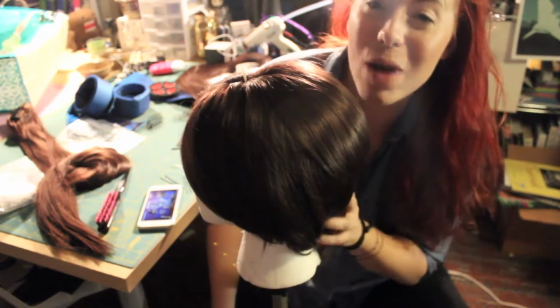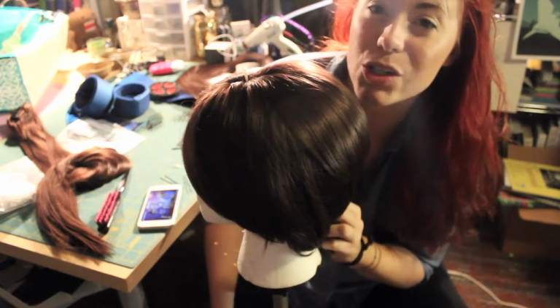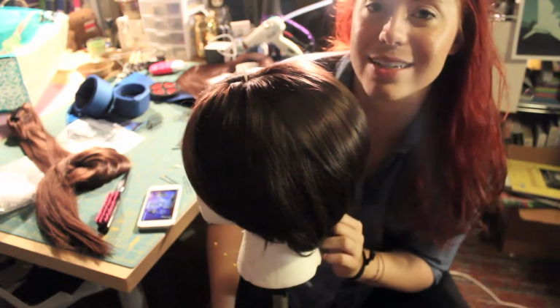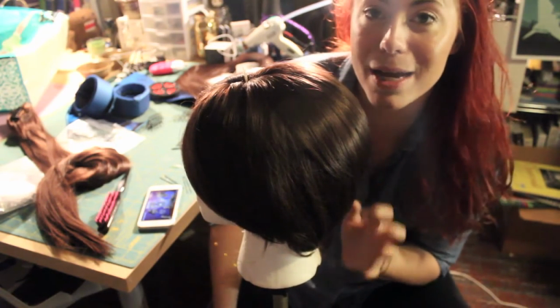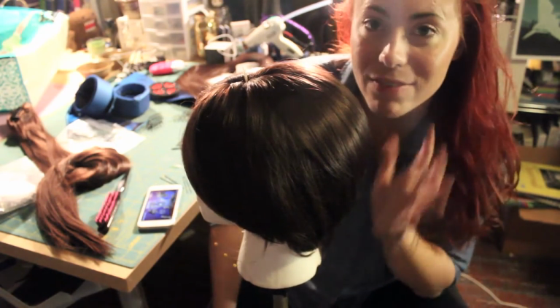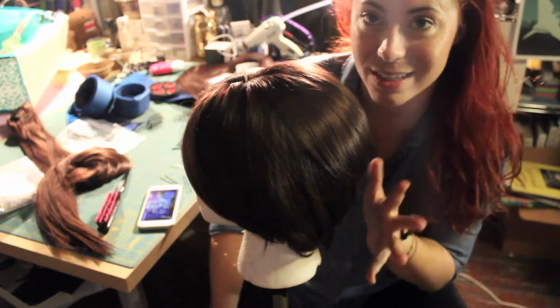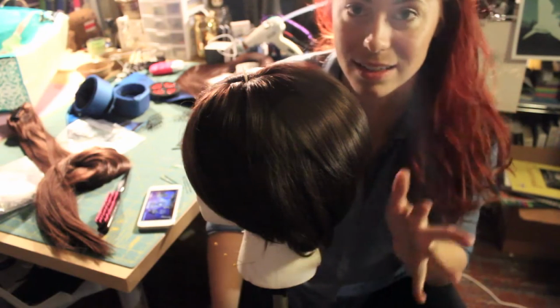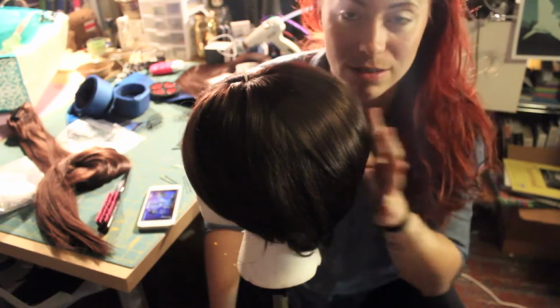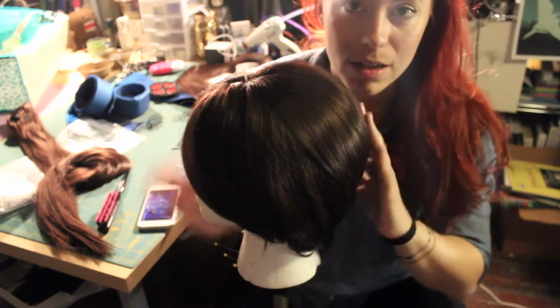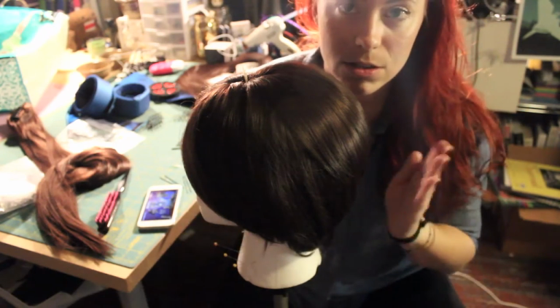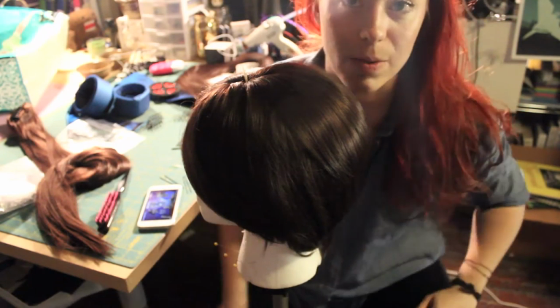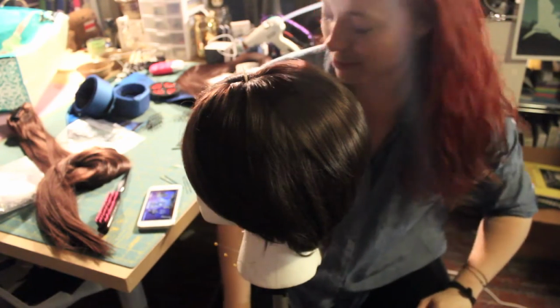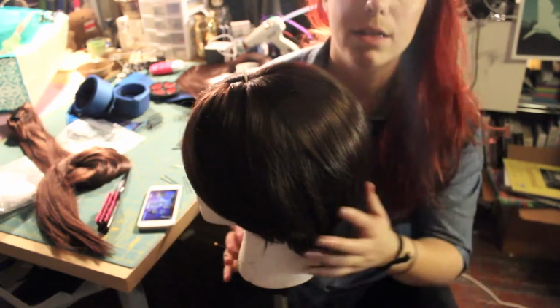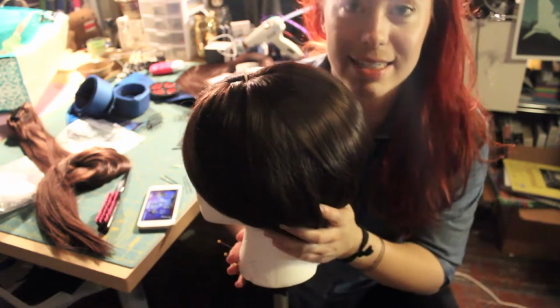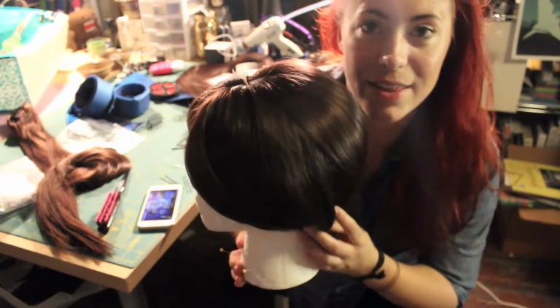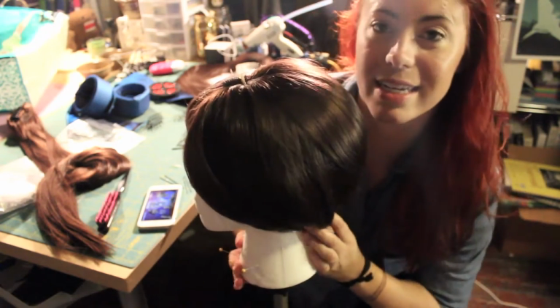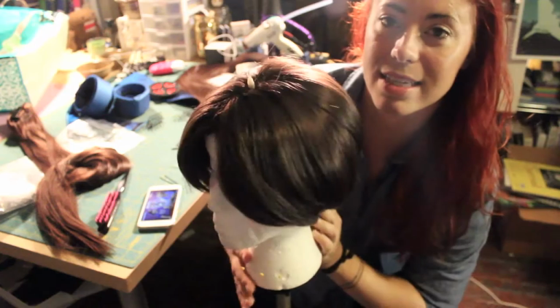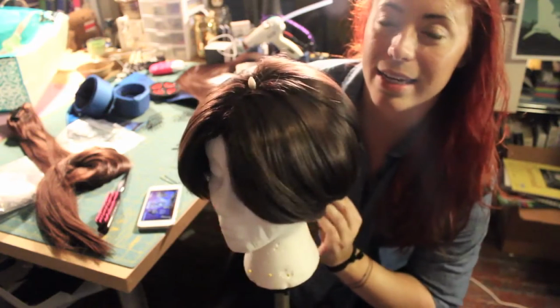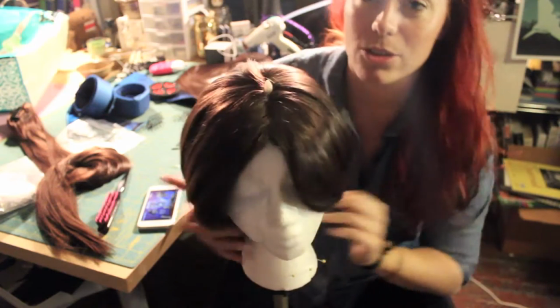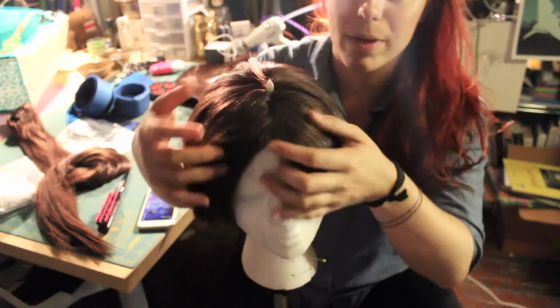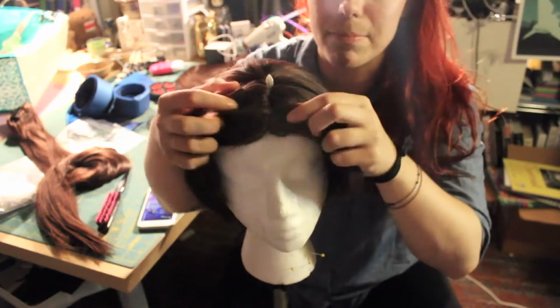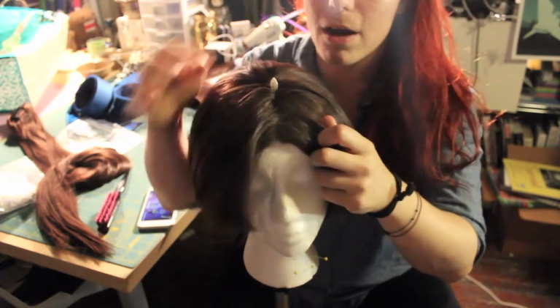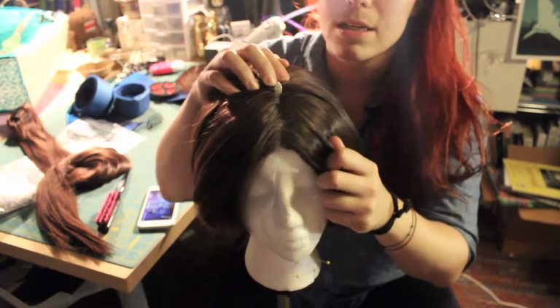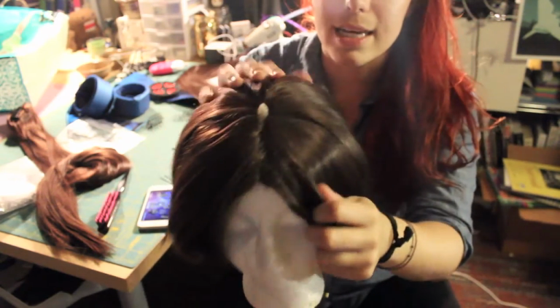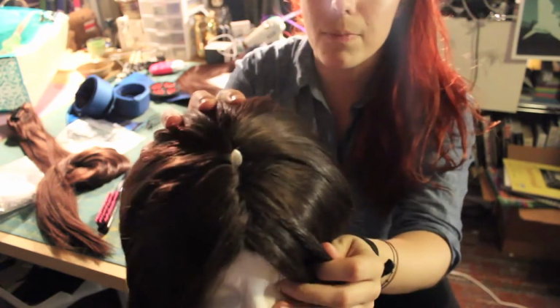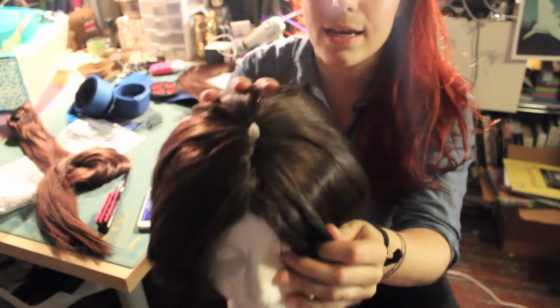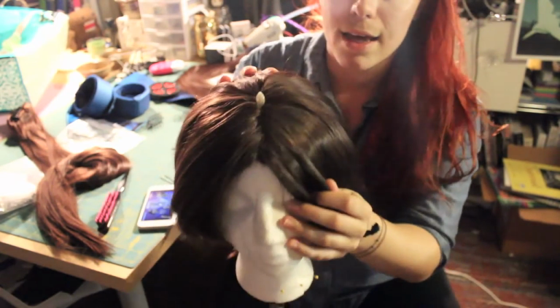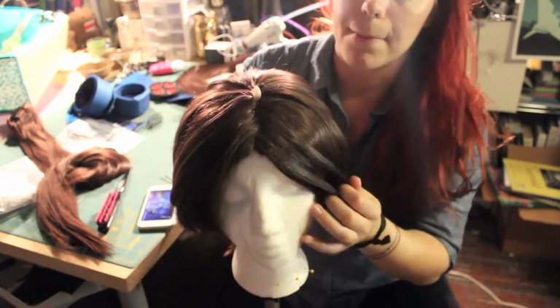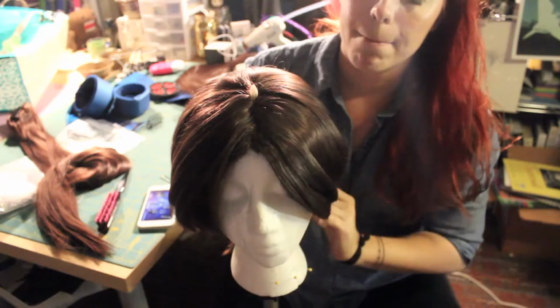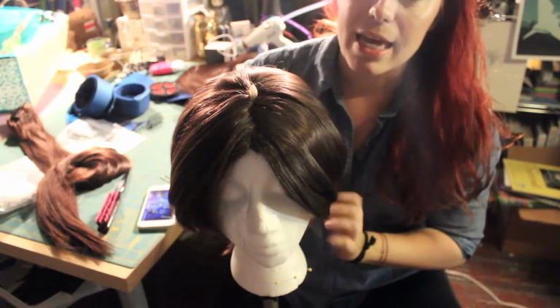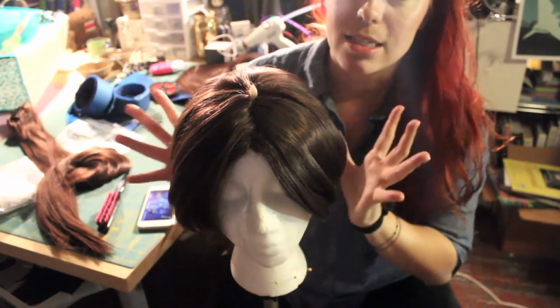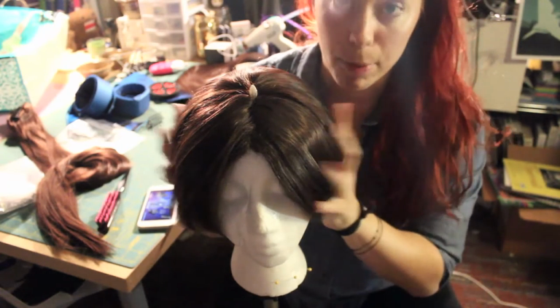Way easier — take my advice on this, guys. You should do this way. Like I said, this is a short-haired wig. It's a middle part, skin top wig, and this is in dark brown.